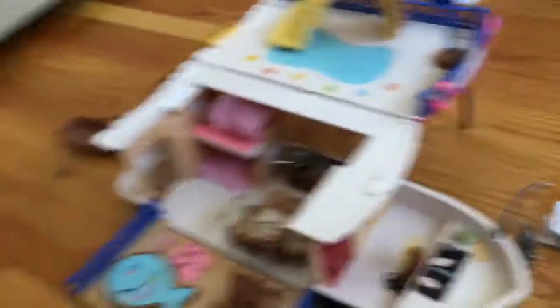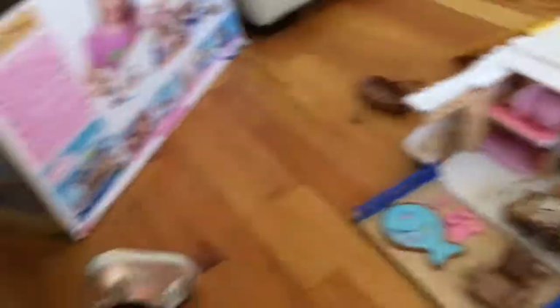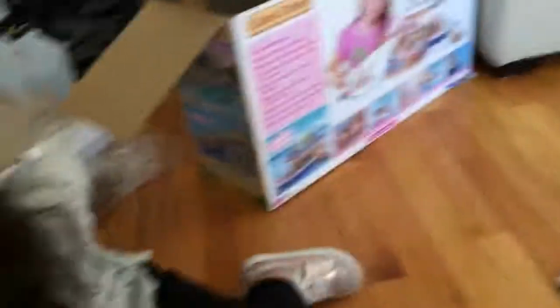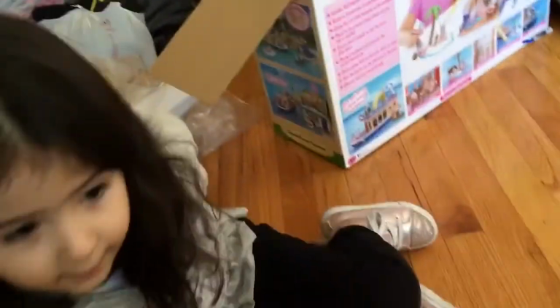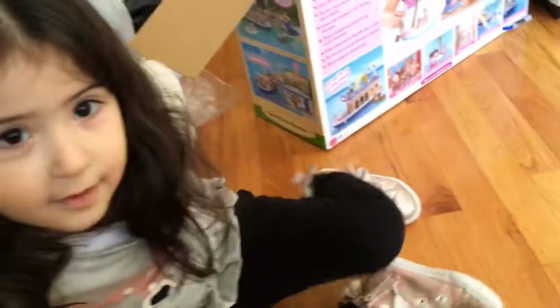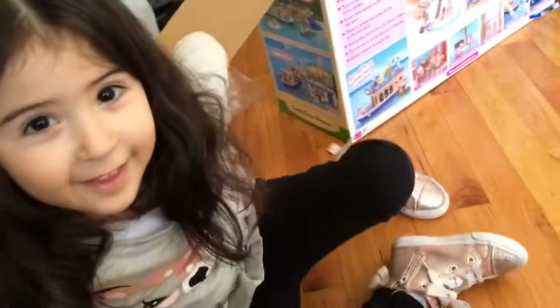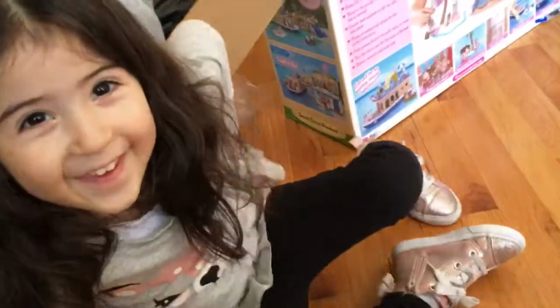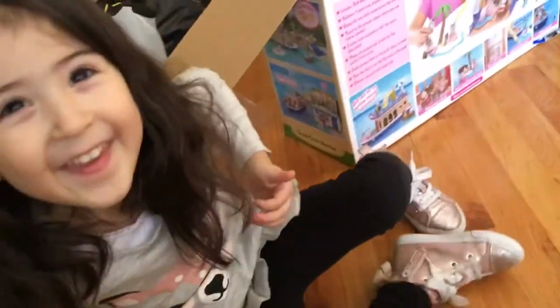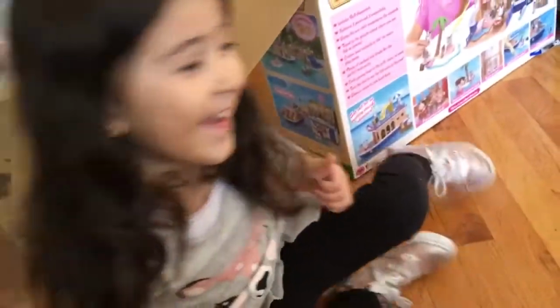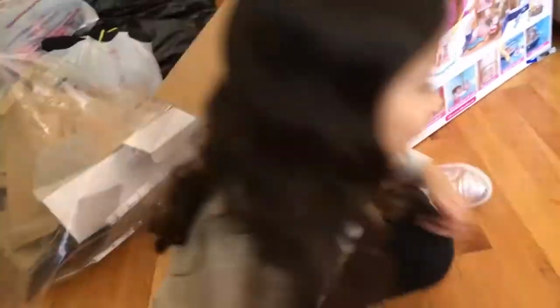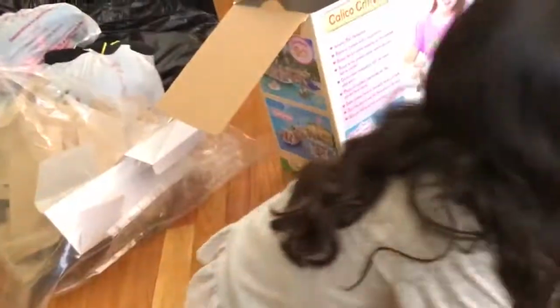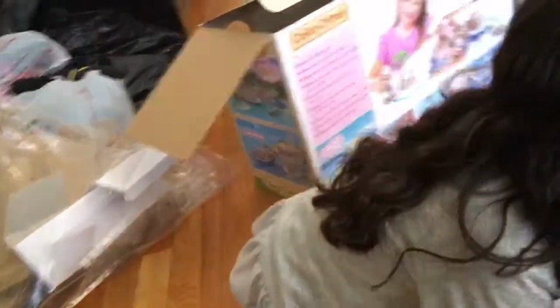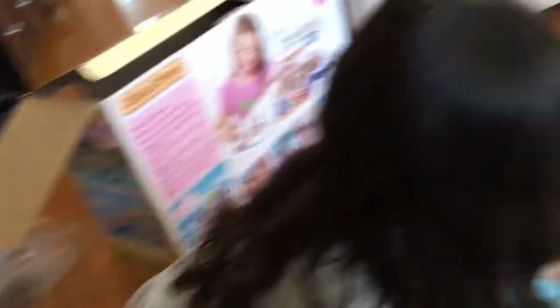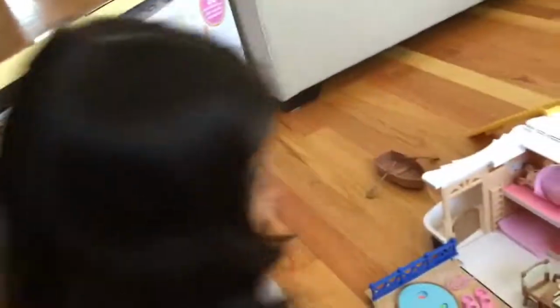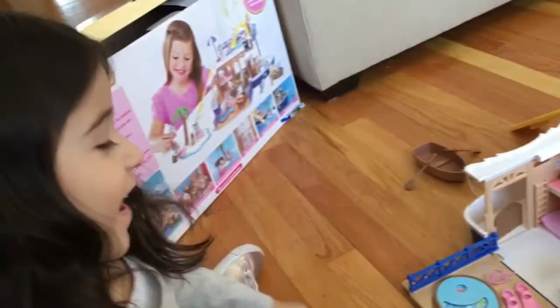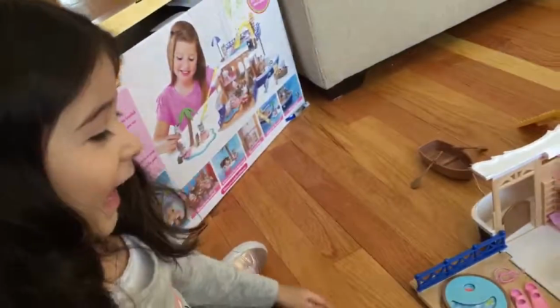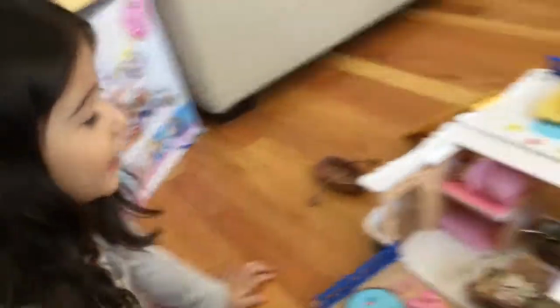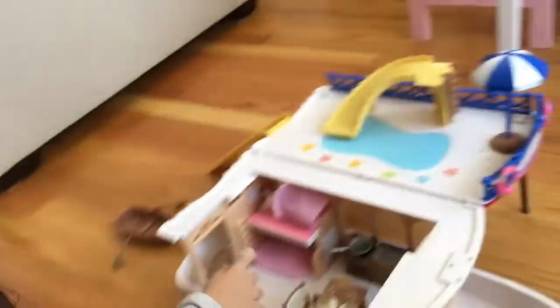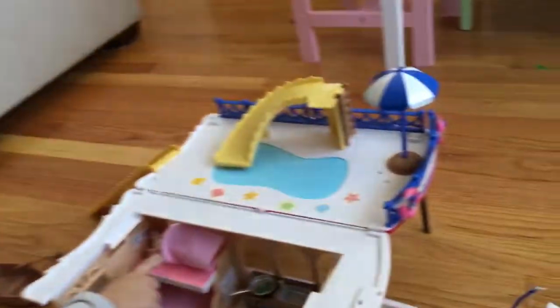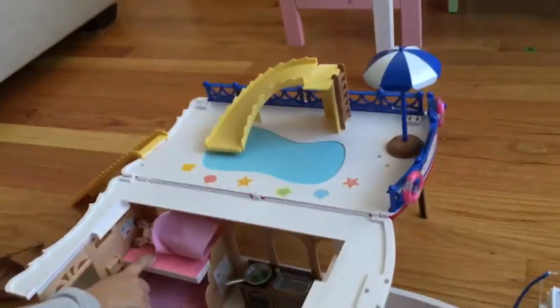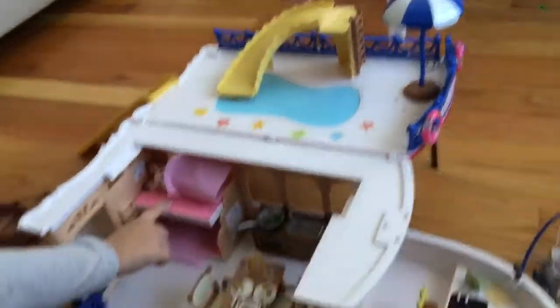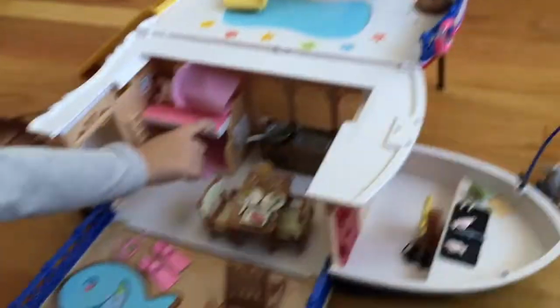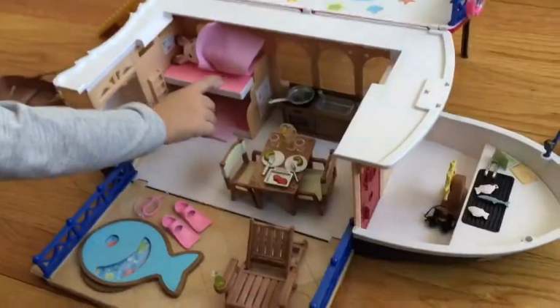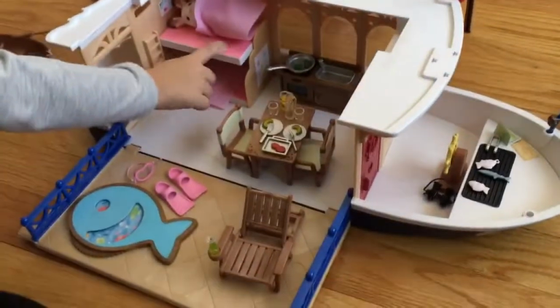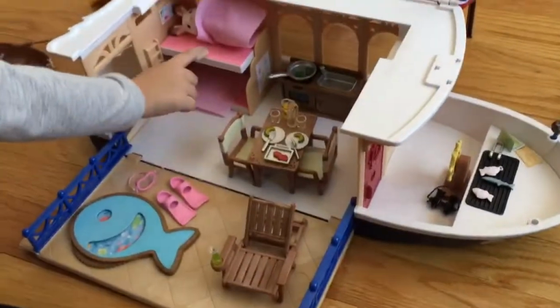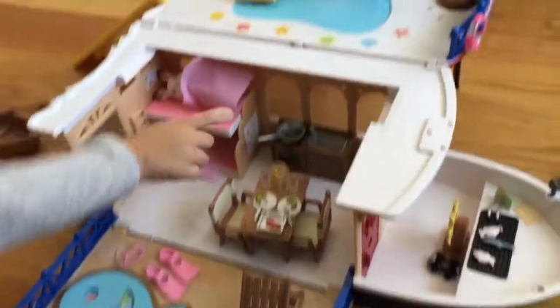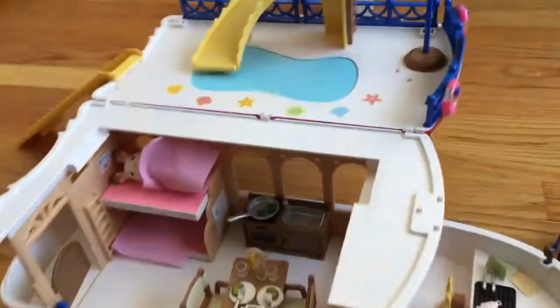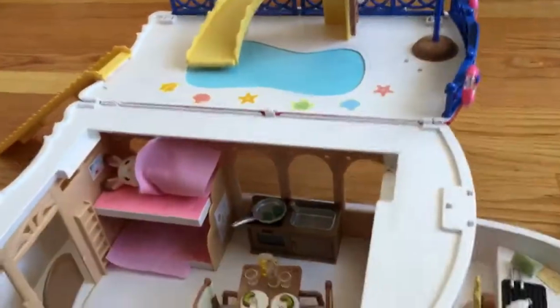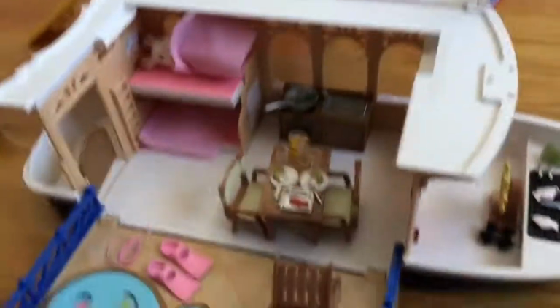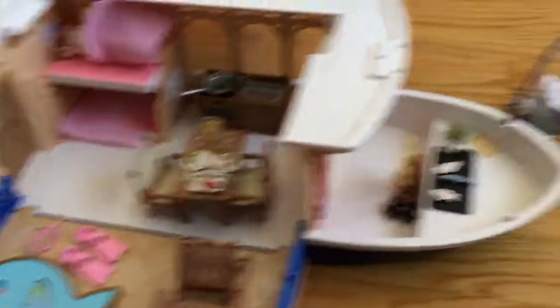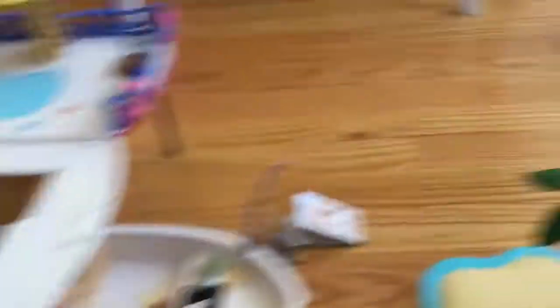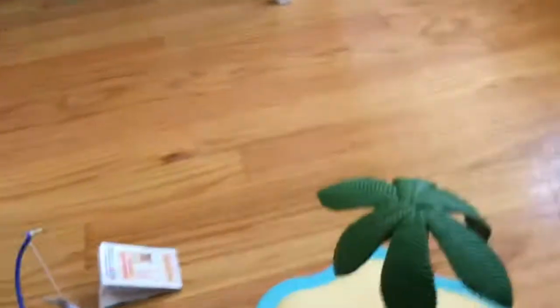All right, so we have completed the setup of the Calico Critters Seaside Cruiser Houseboat. Let's start with this.